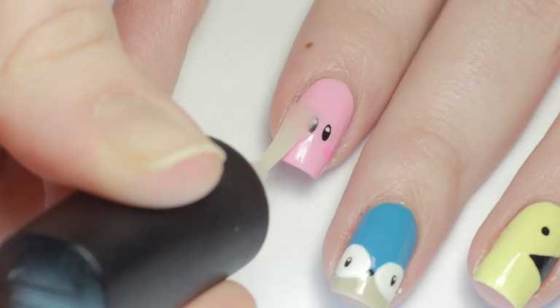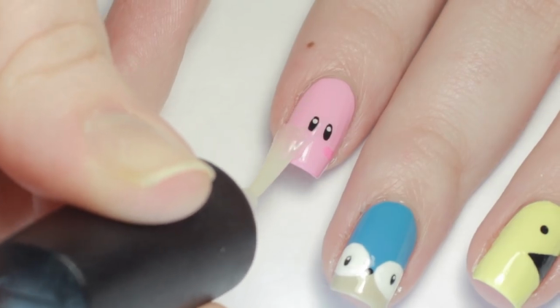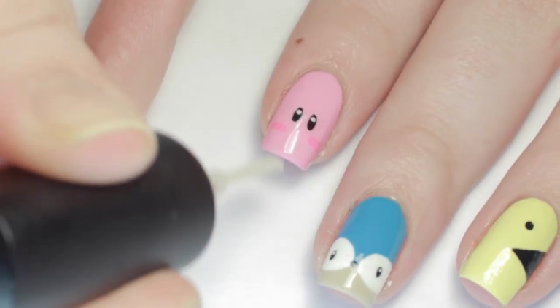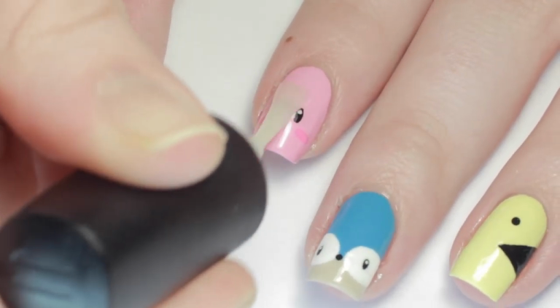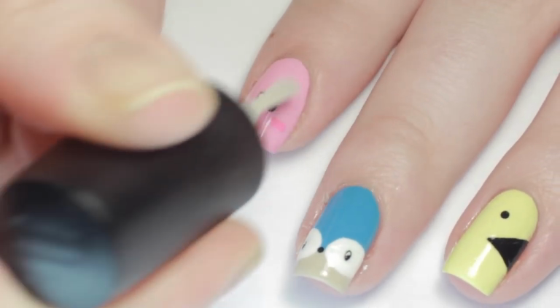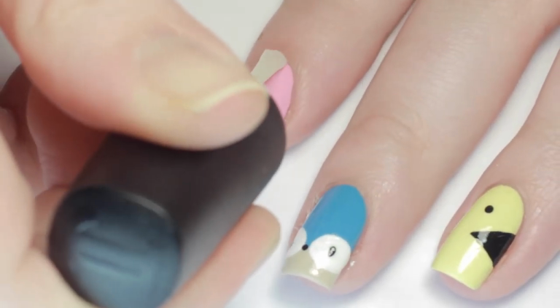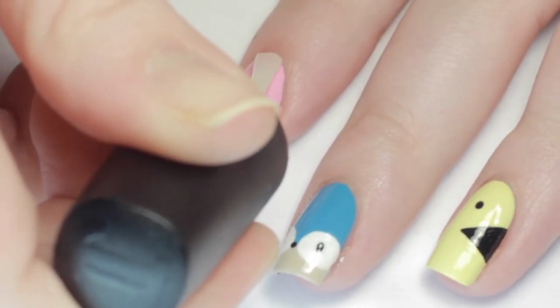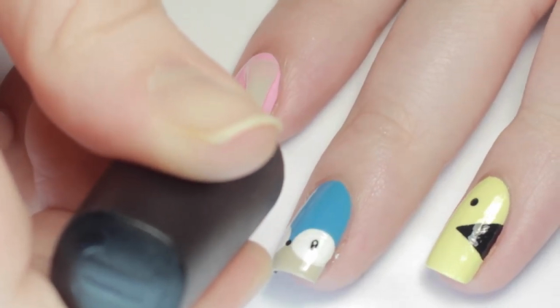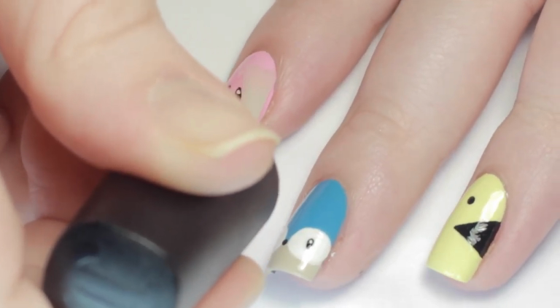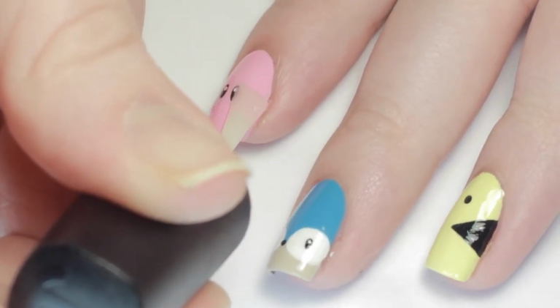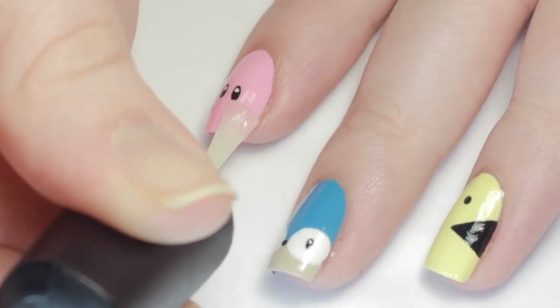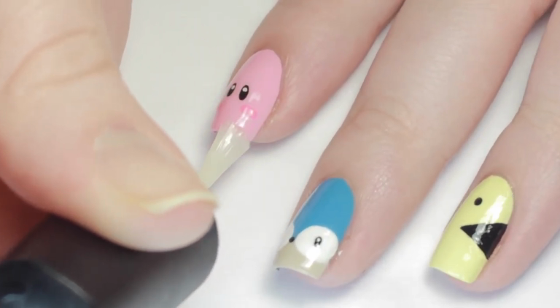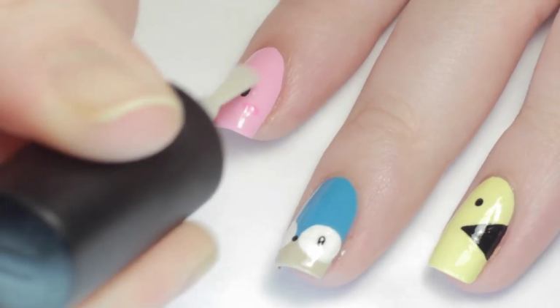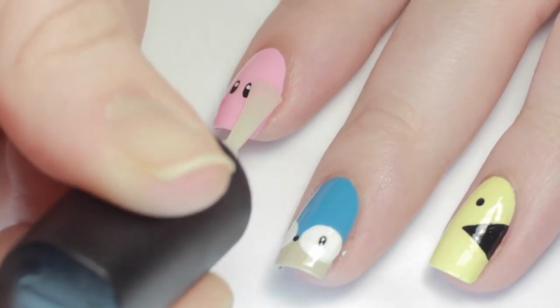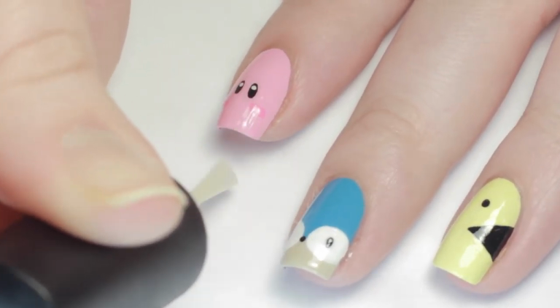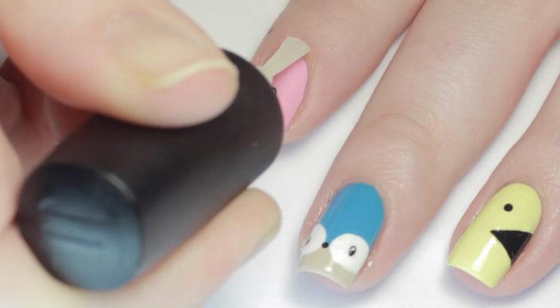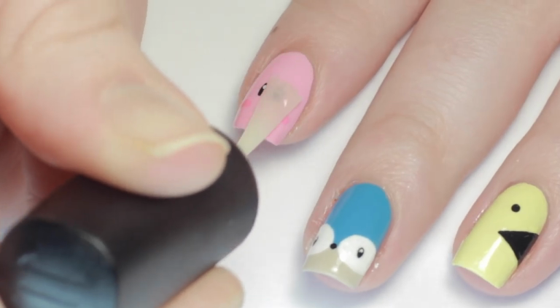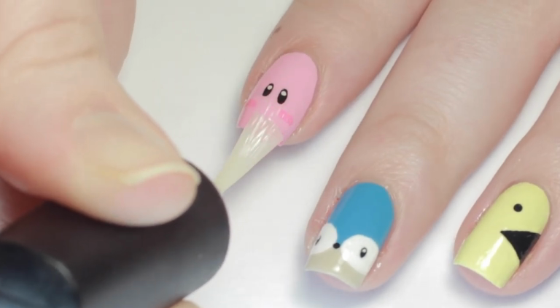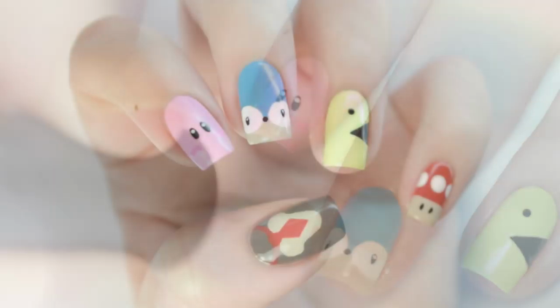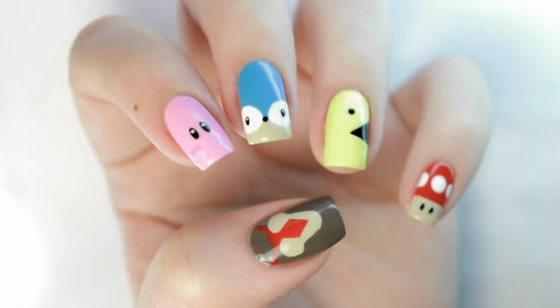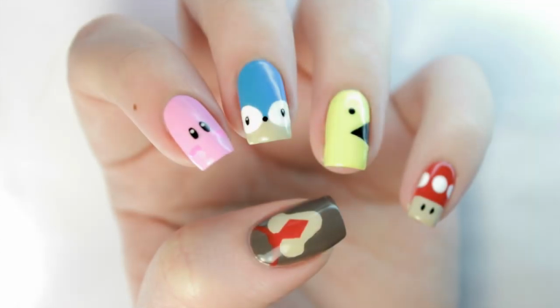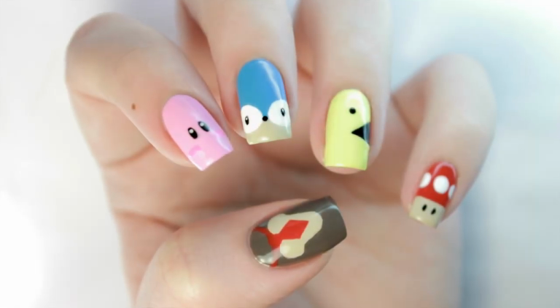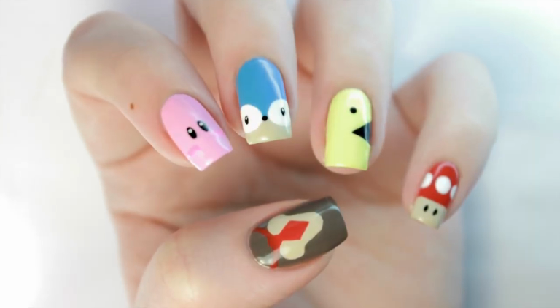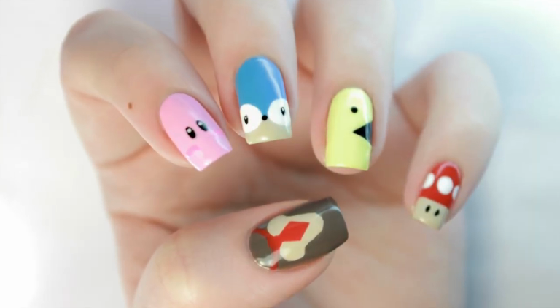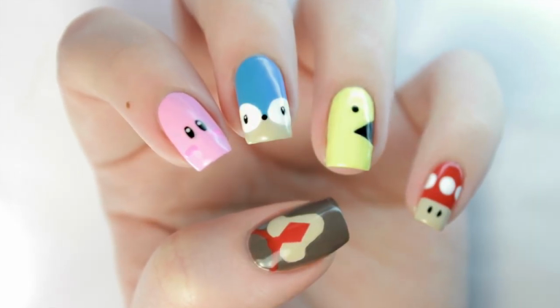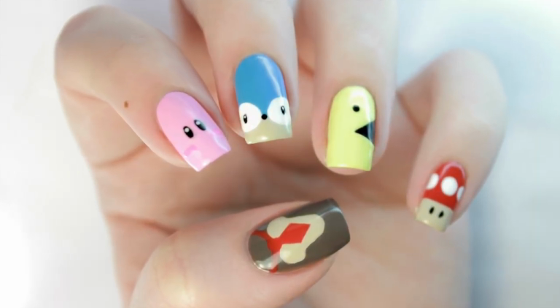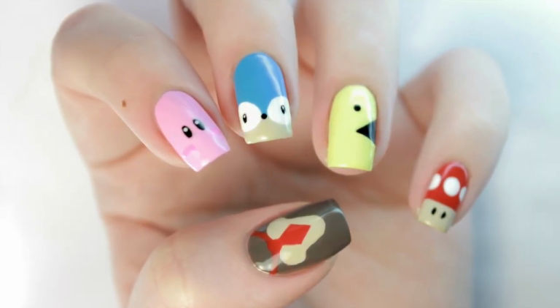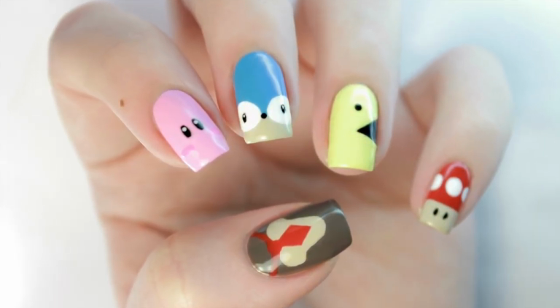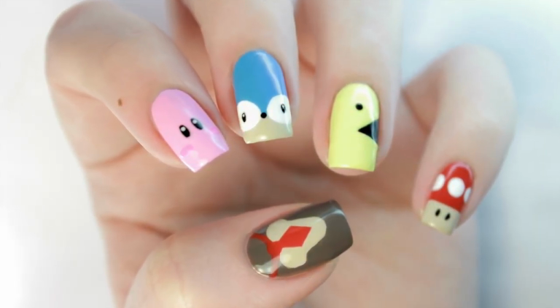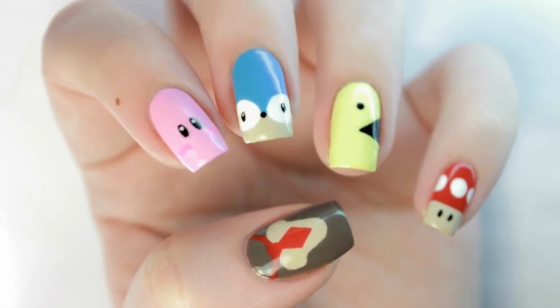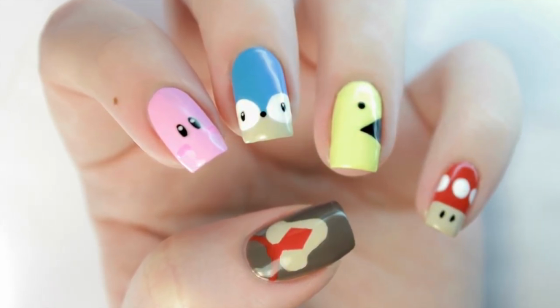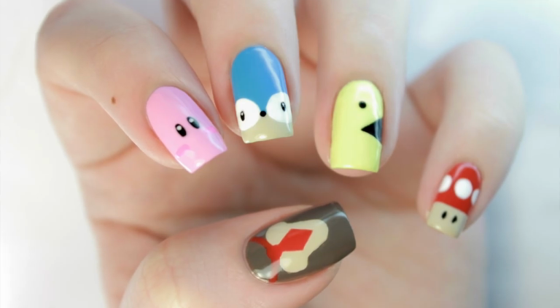Apply a top coat to smooth out all the designs and you're done! Don't forget to check the description box for a list of all the polishes I used and leave me a comment below on what nail tutorial you'd like to see next!